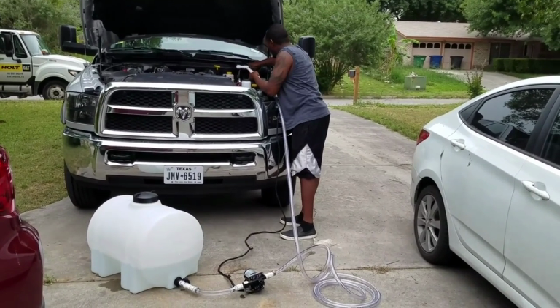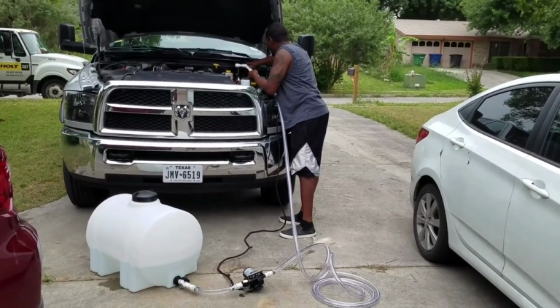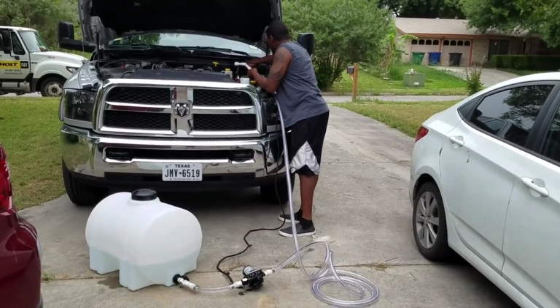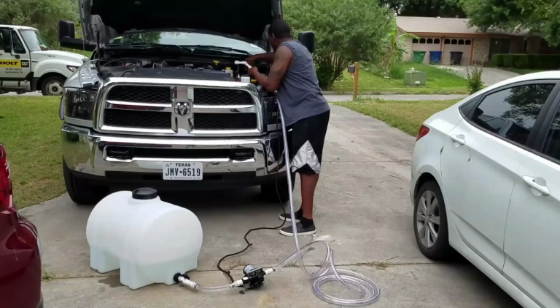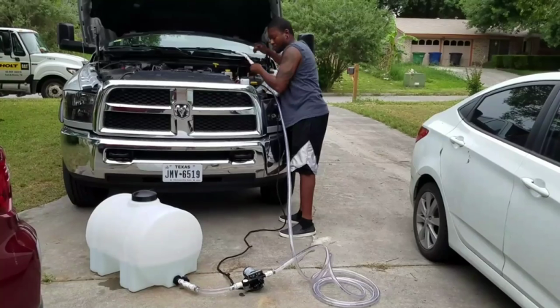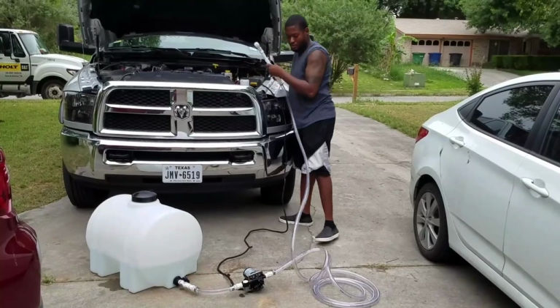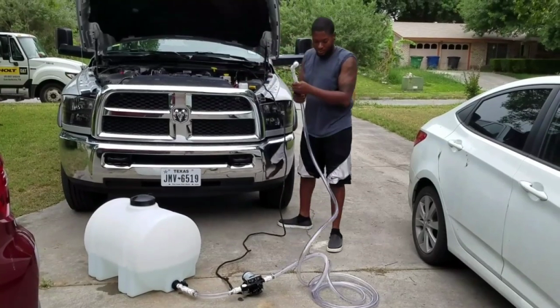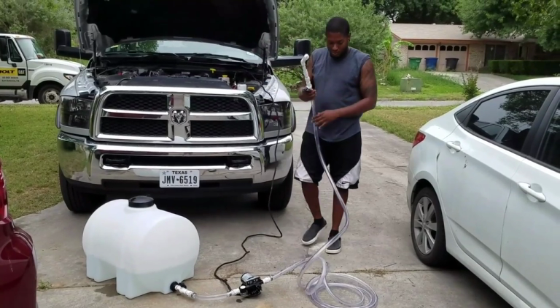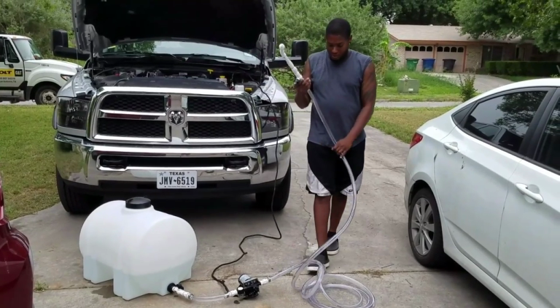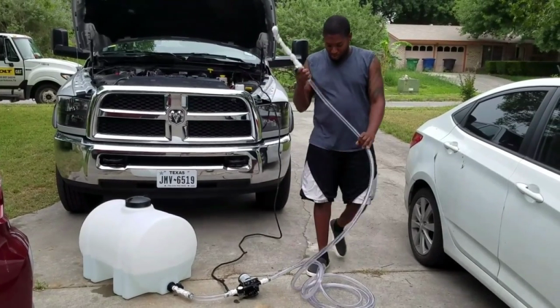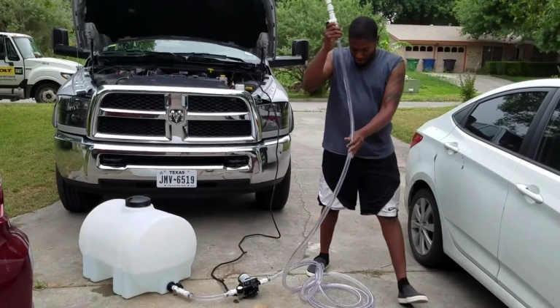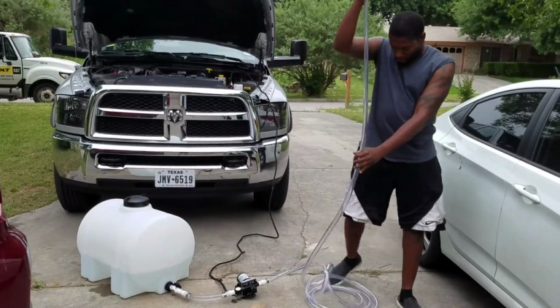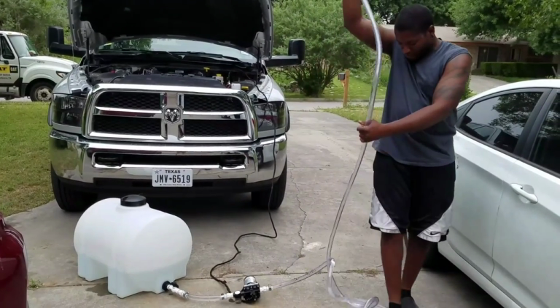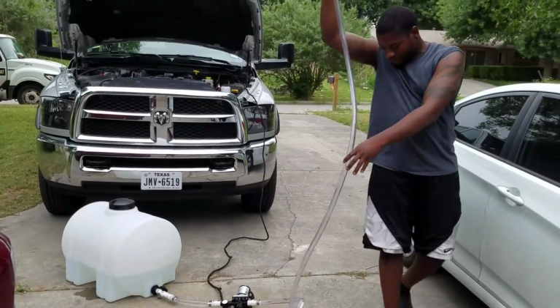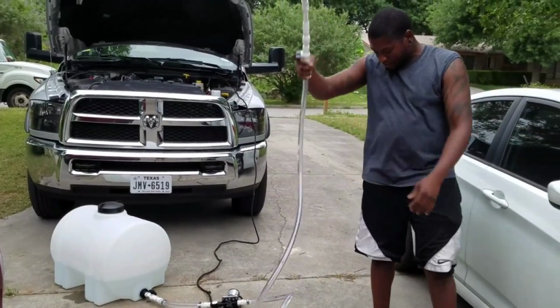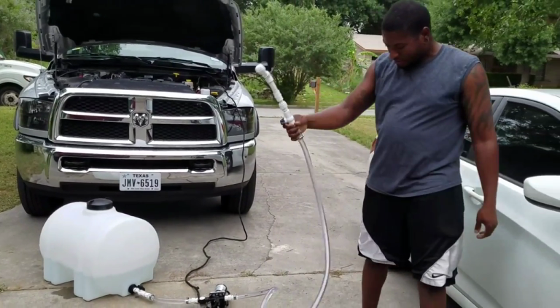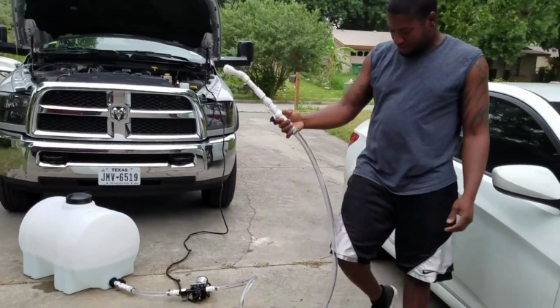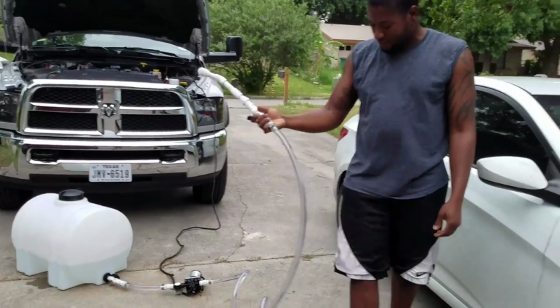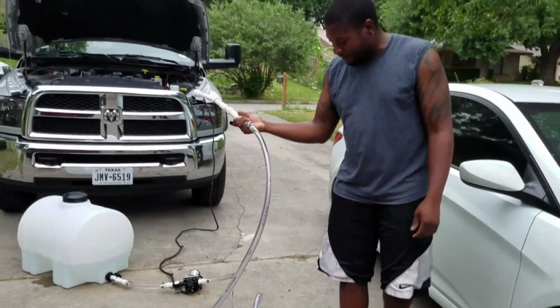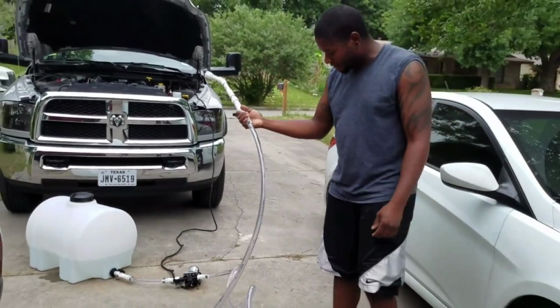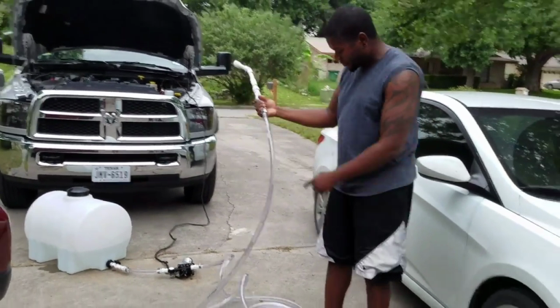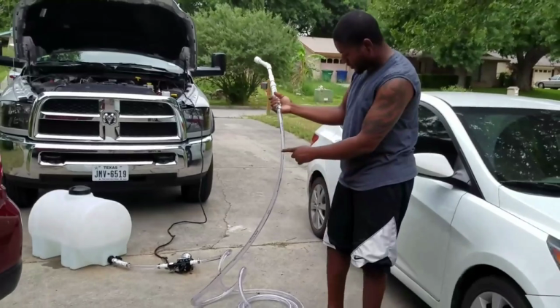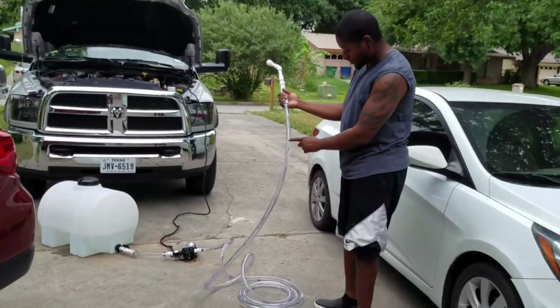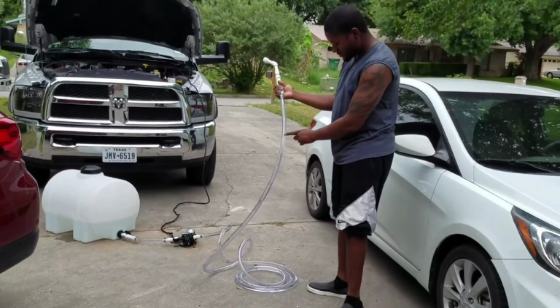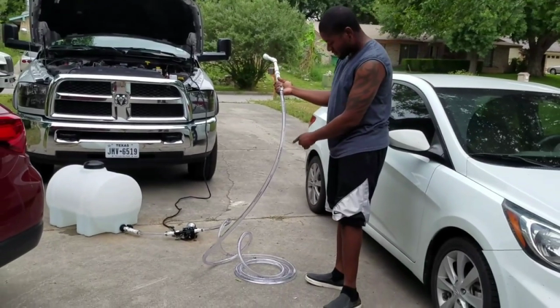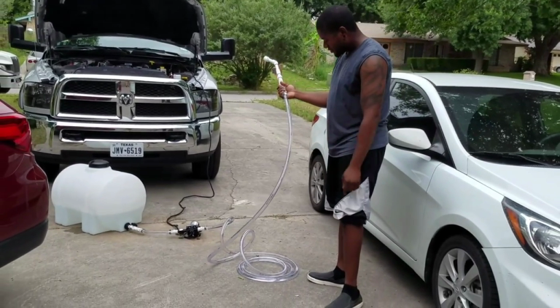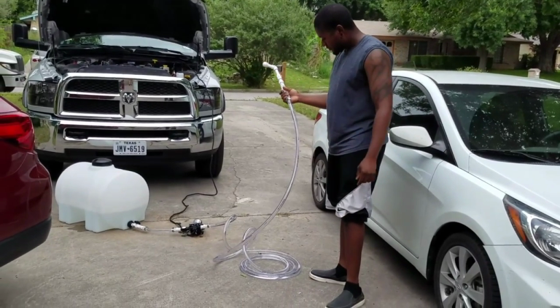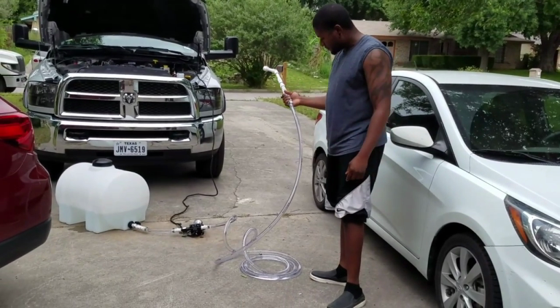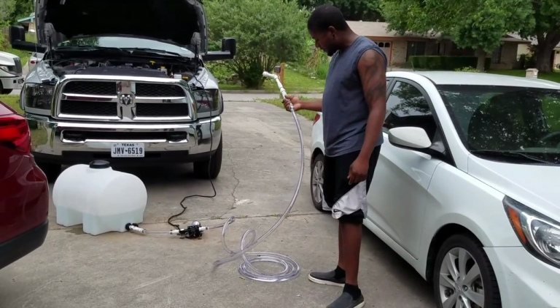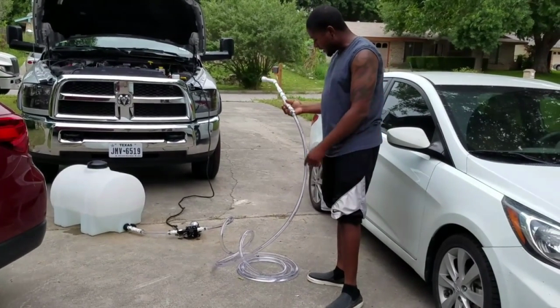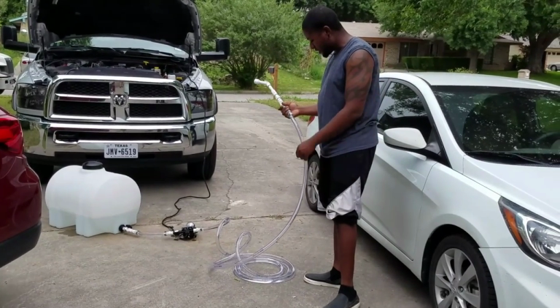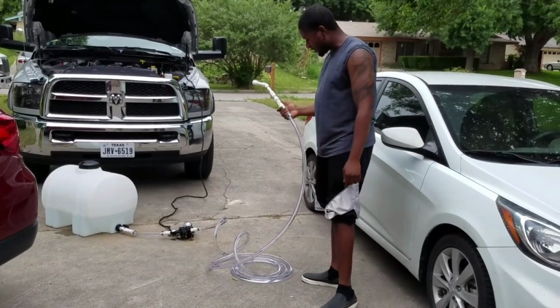The pump is now on. It's flowing water up to the hose, and I got a little bit of a leak.